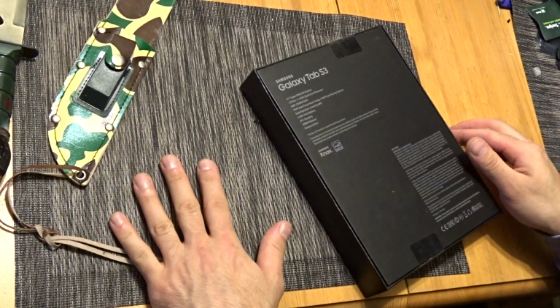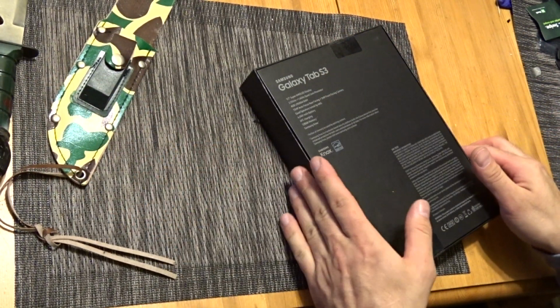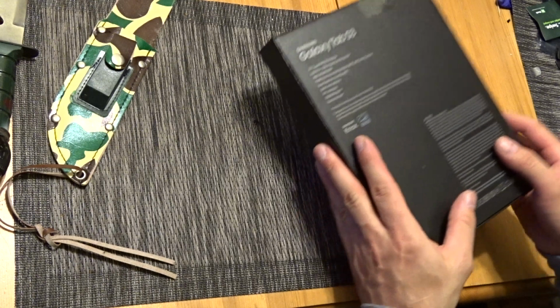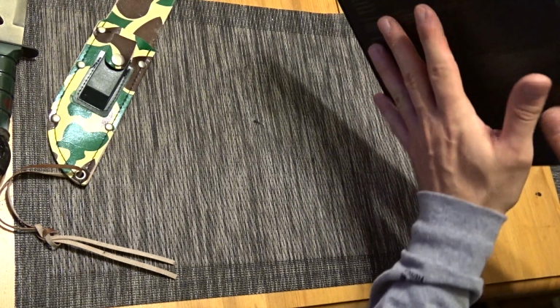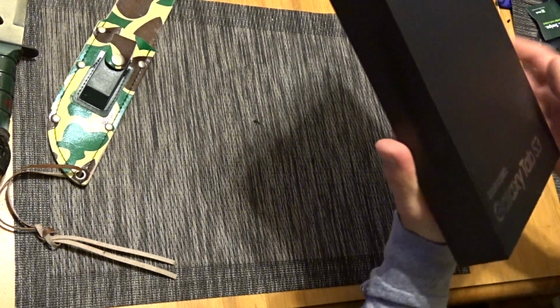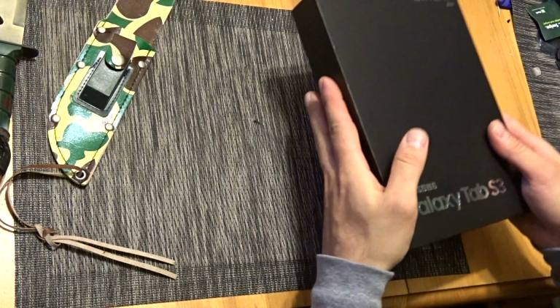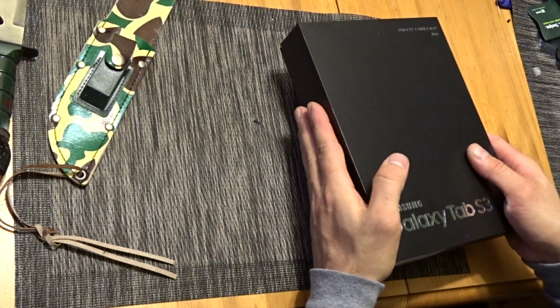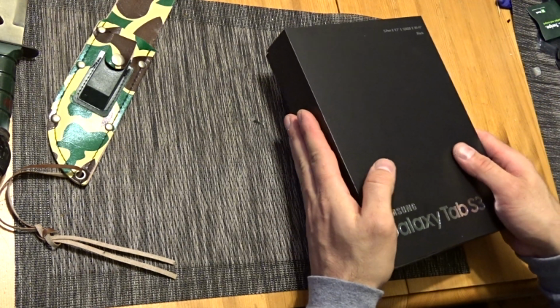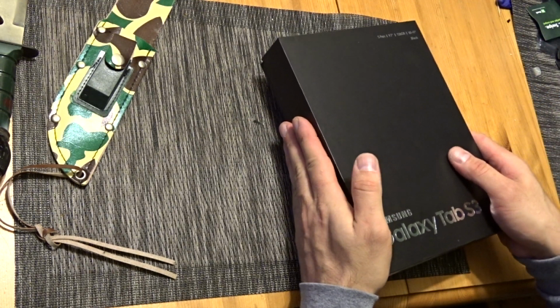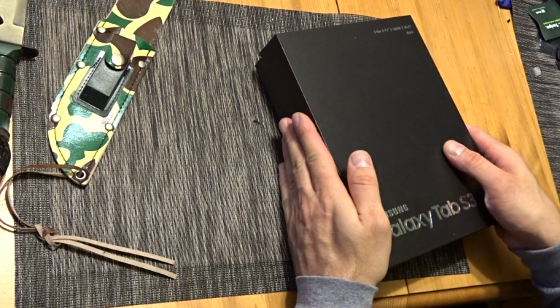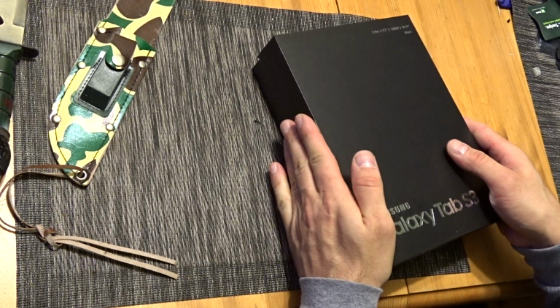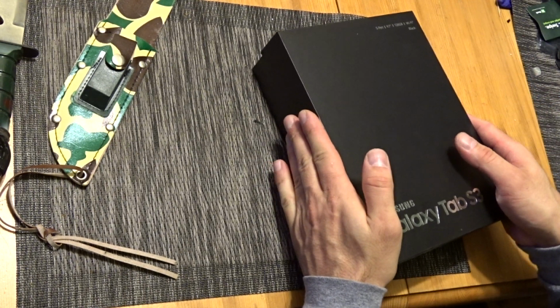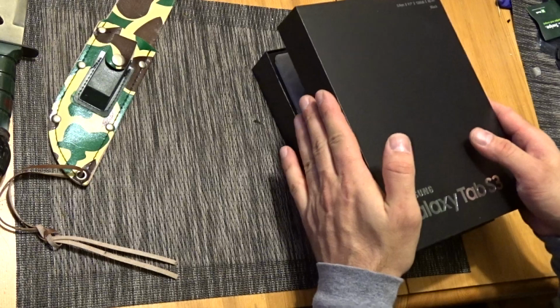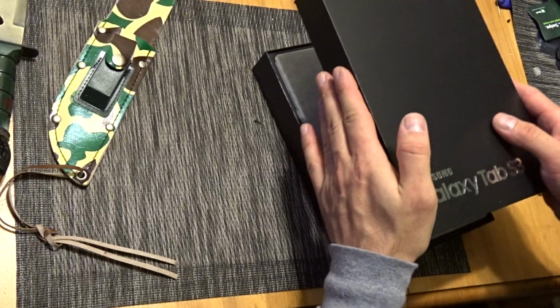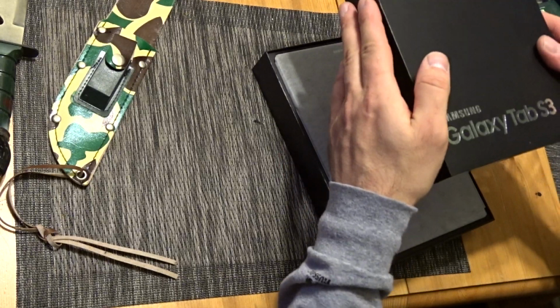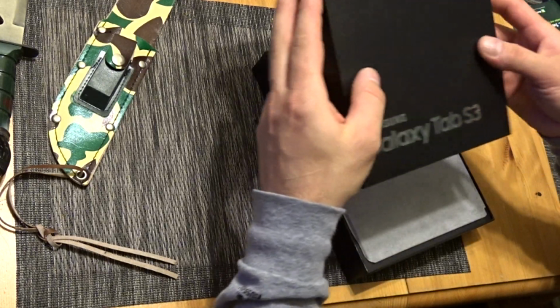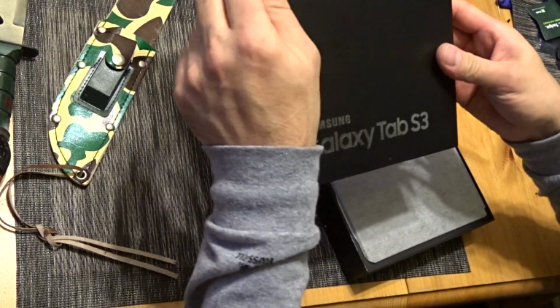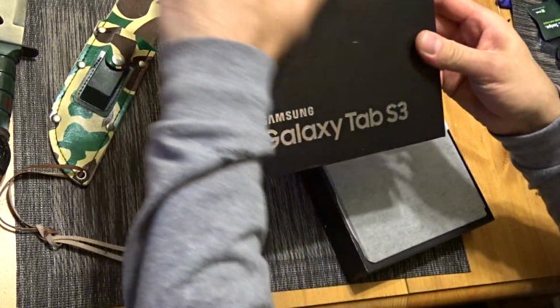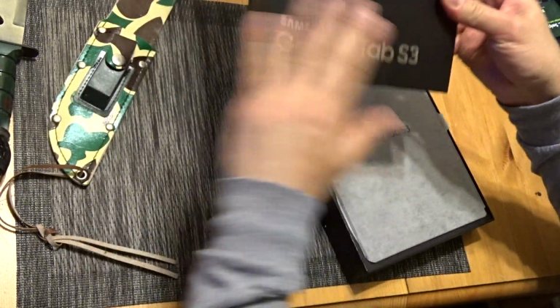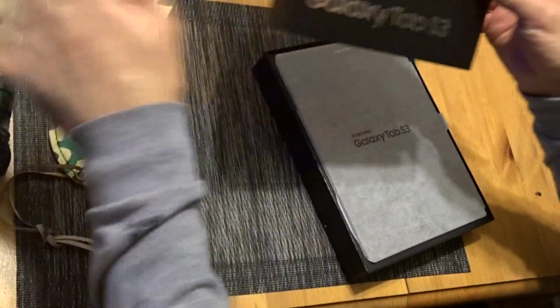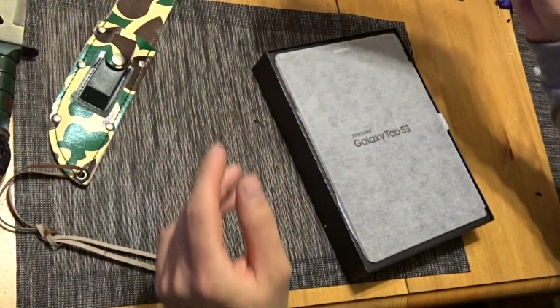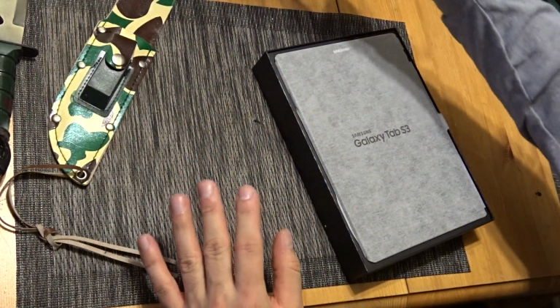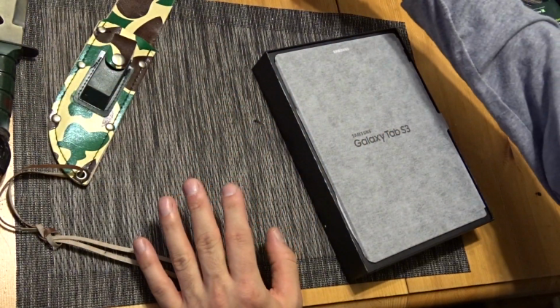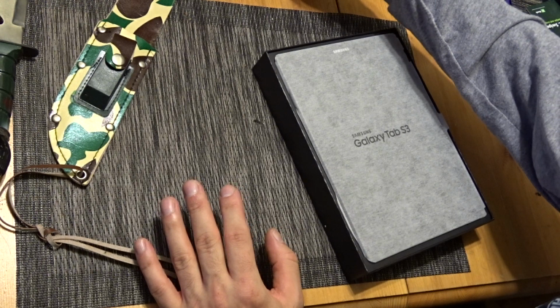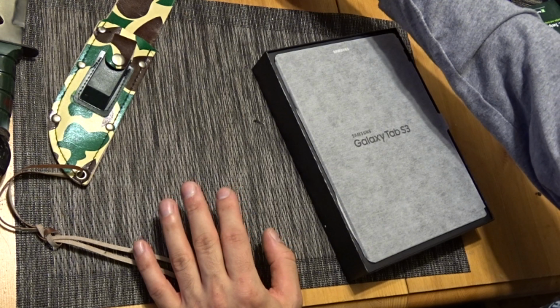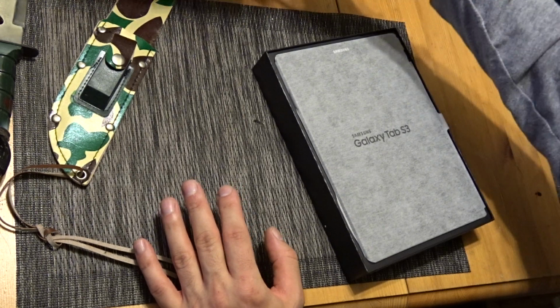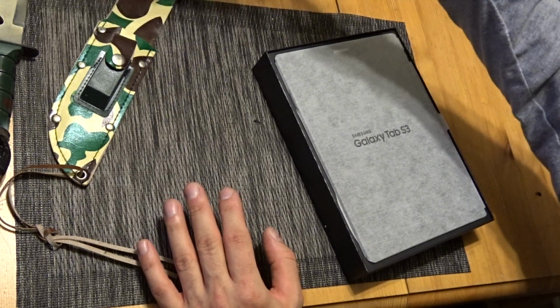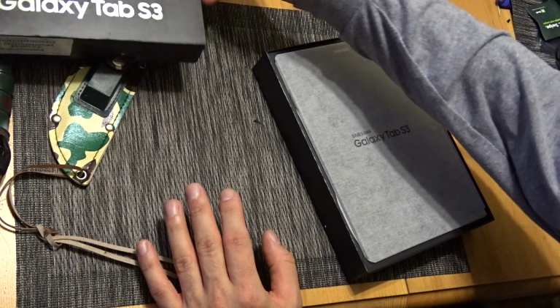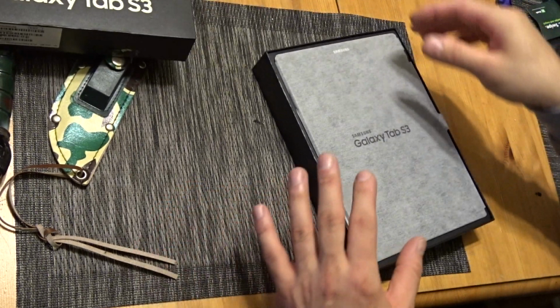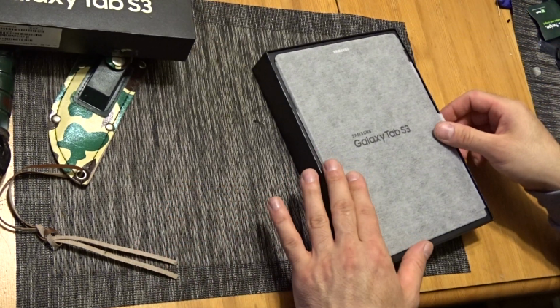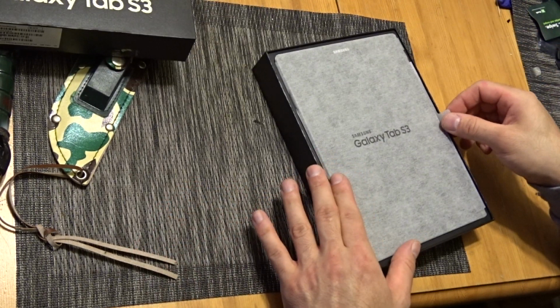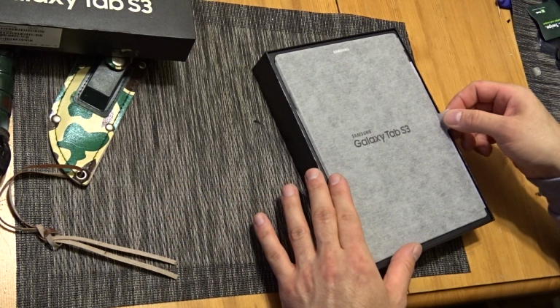I was able to play with it in the Best Buy store, the one in Hazlet, New Jersey. It's really cool. Being that I have the Tab S2, I was familiar with it, but I like the specs and I wanted a newer one. I had that for two years.